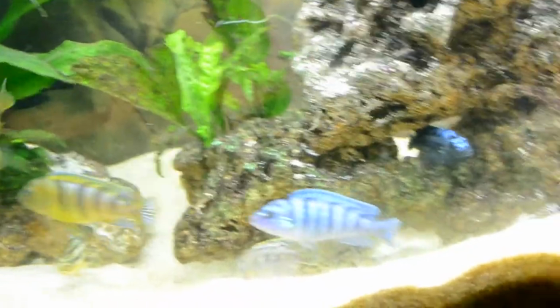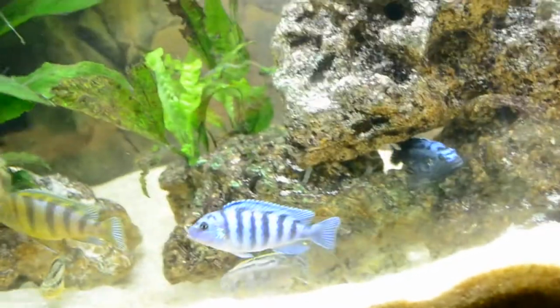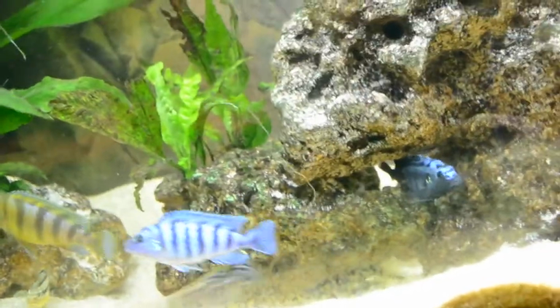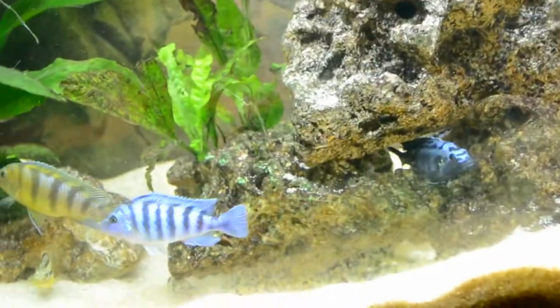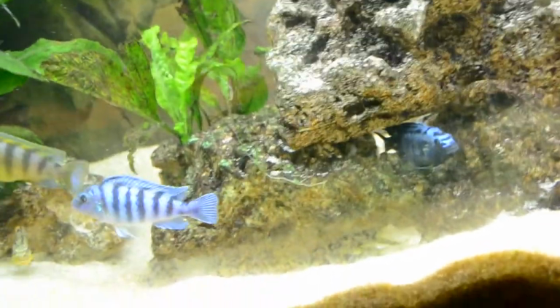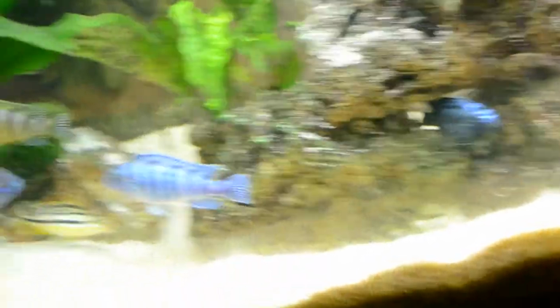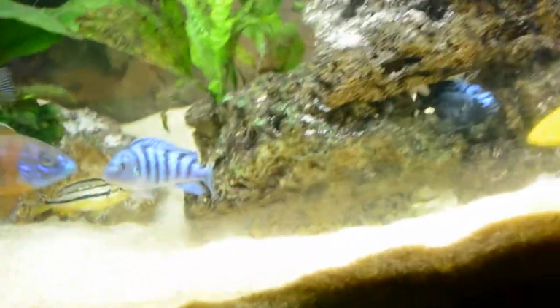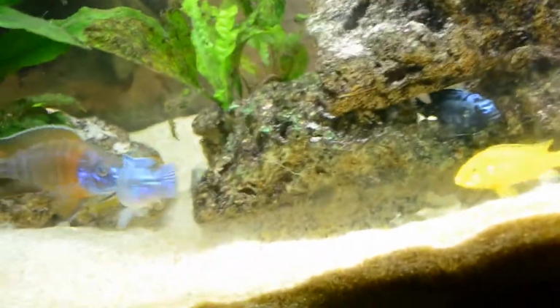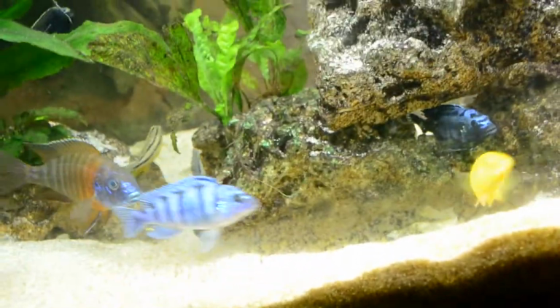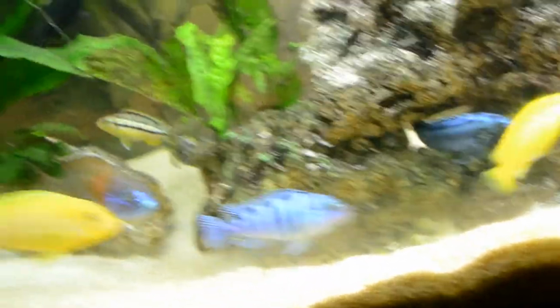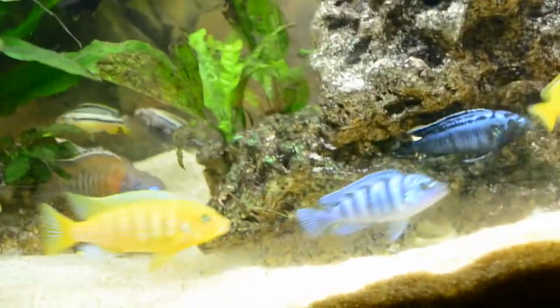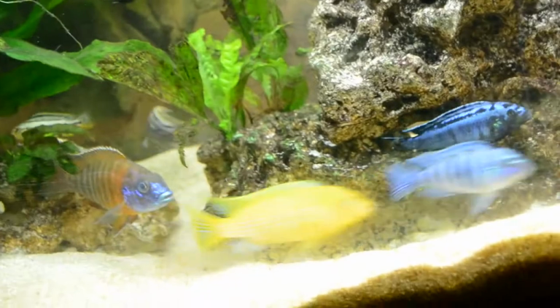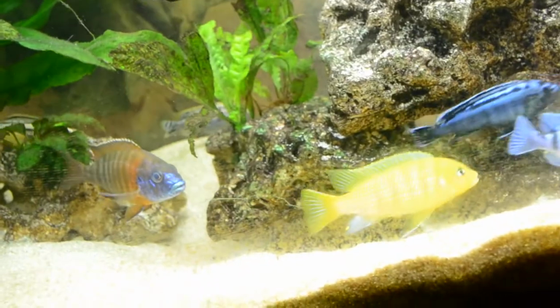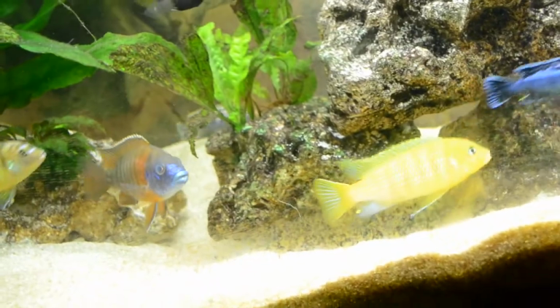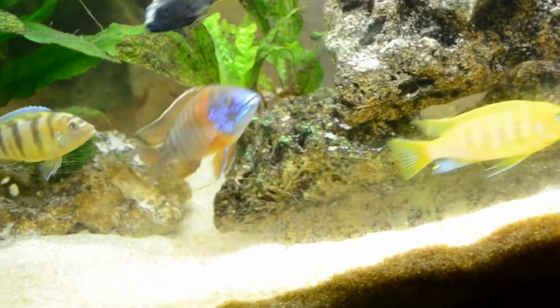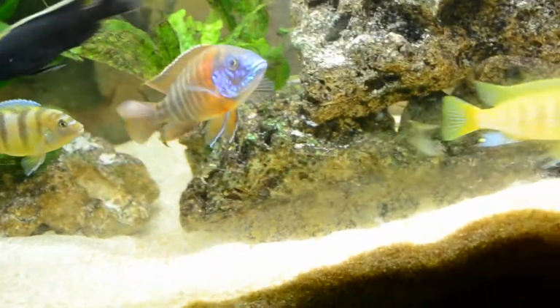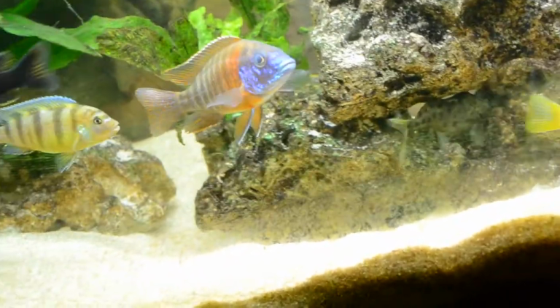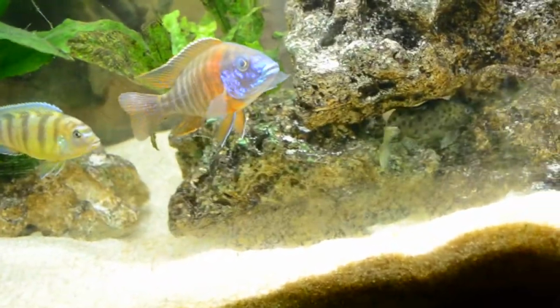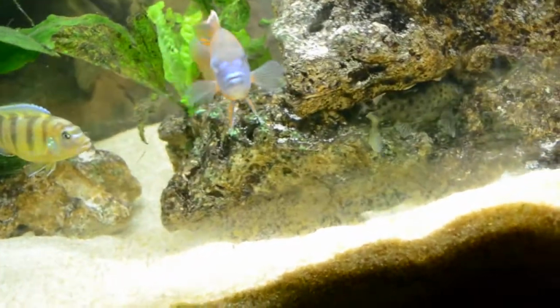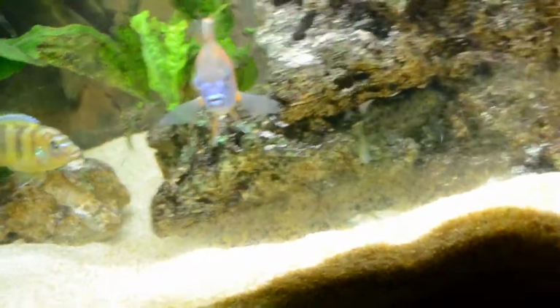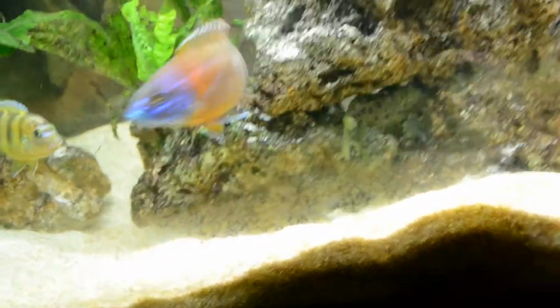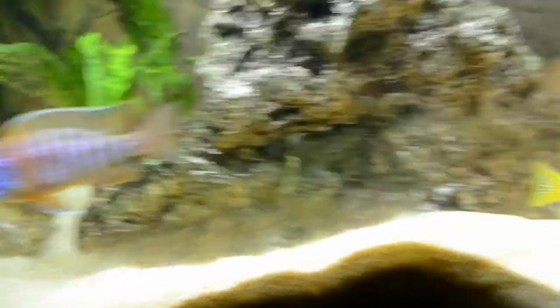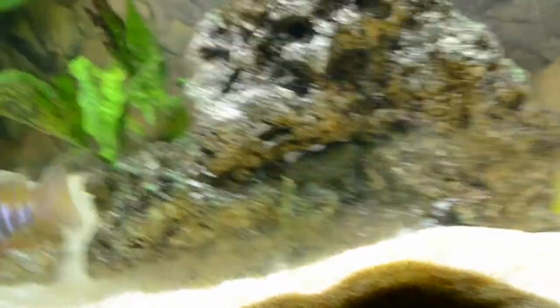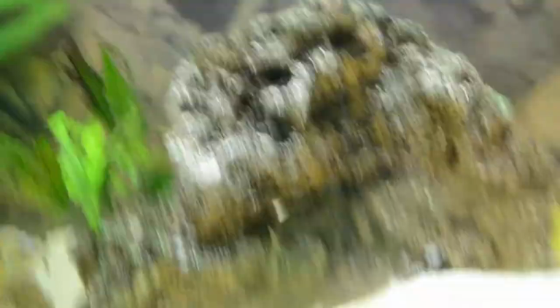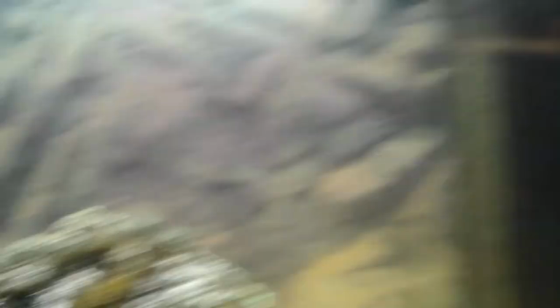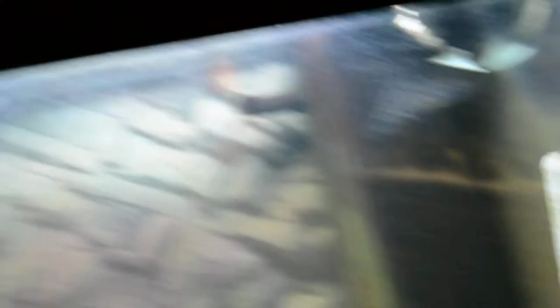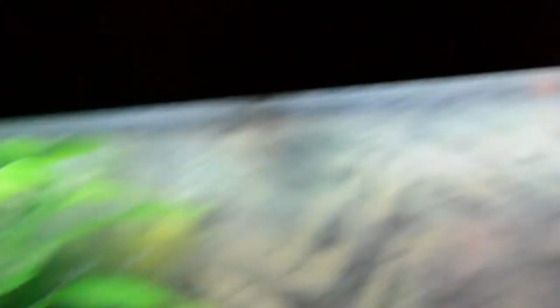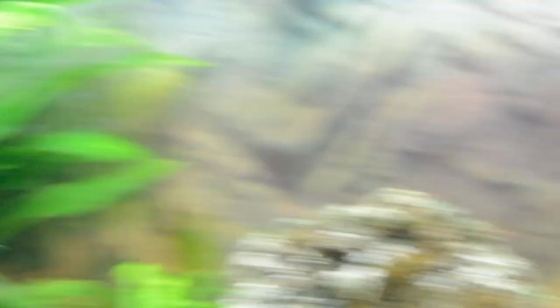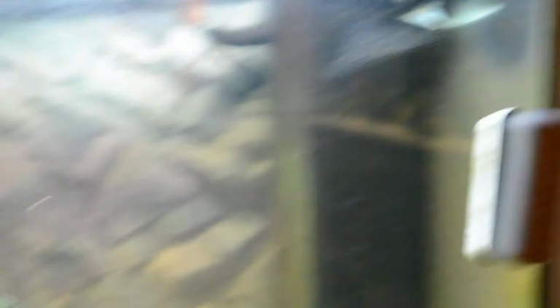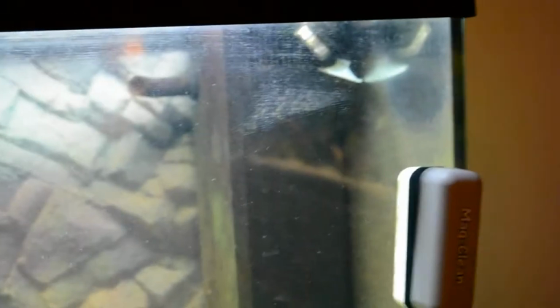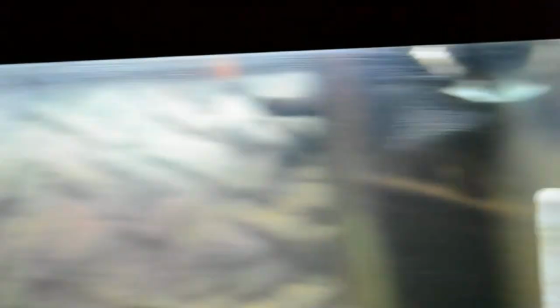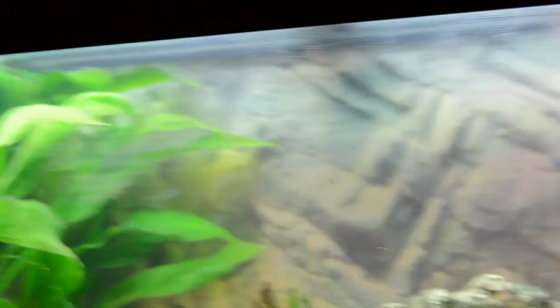Tanganyikans, peacocks and haplochromis are more free swimmers and they need more open space. So what I did in here is a lot of open space, as you can see — a lot of open space.